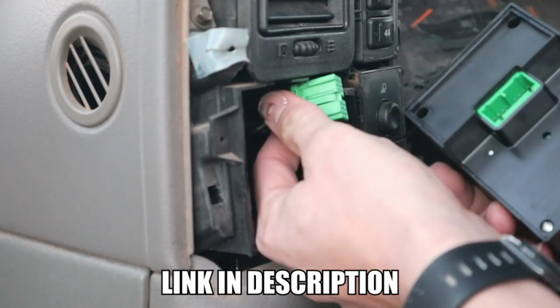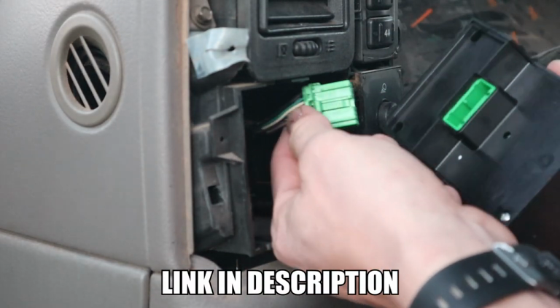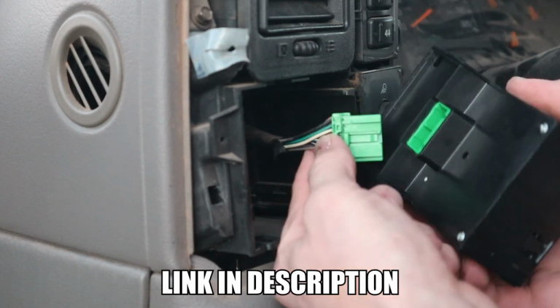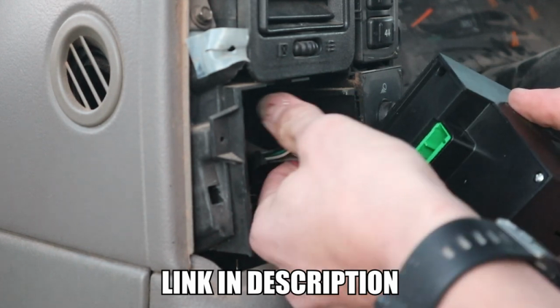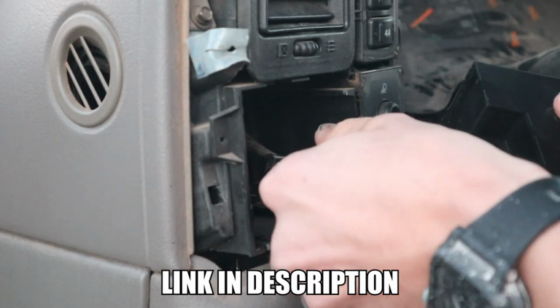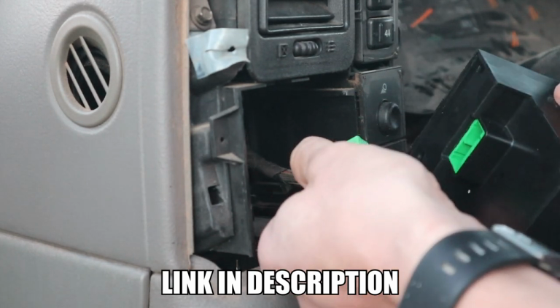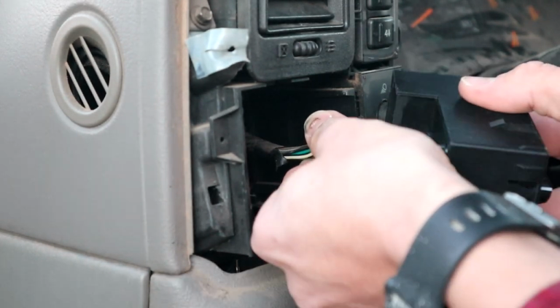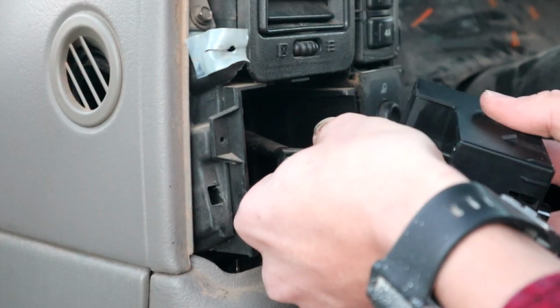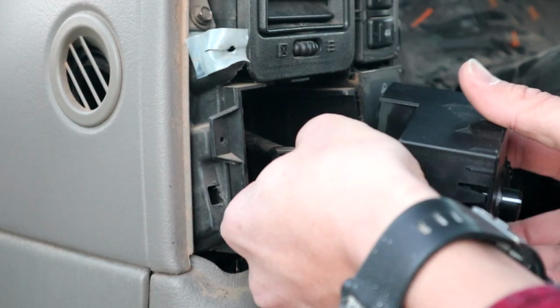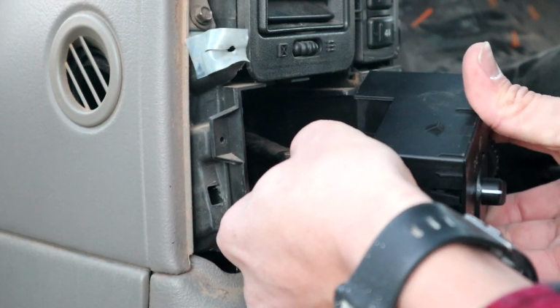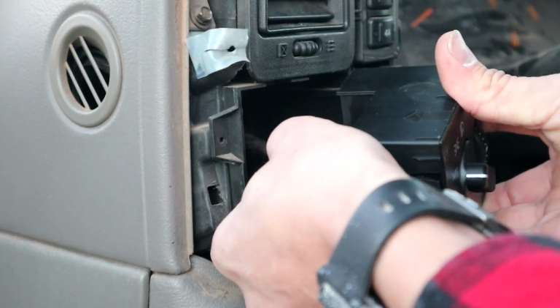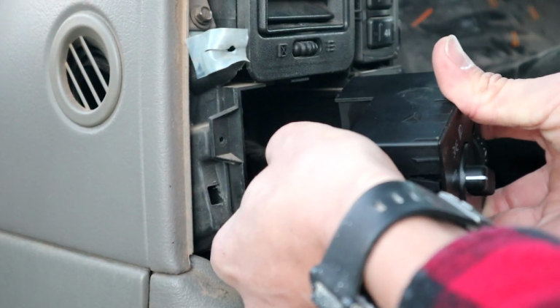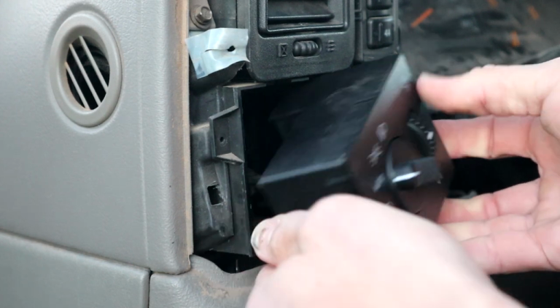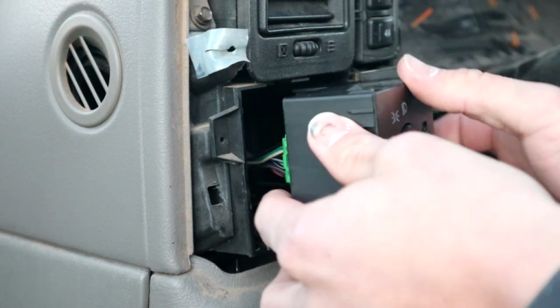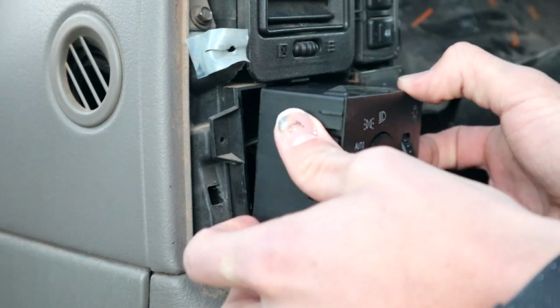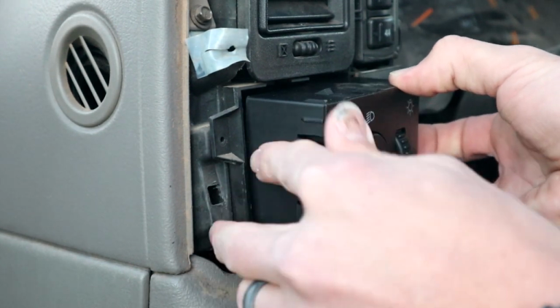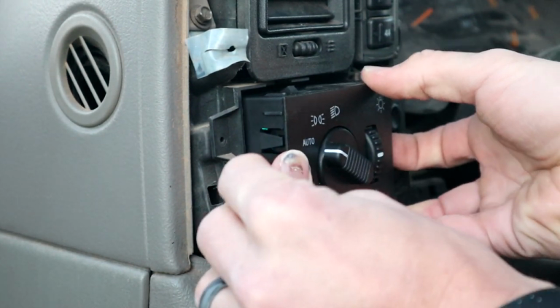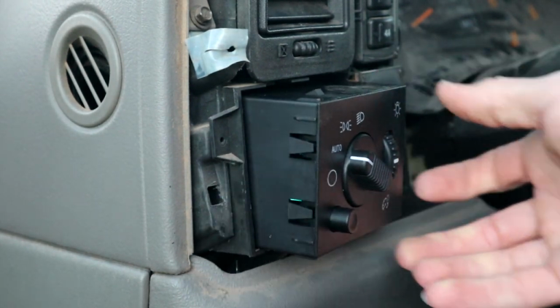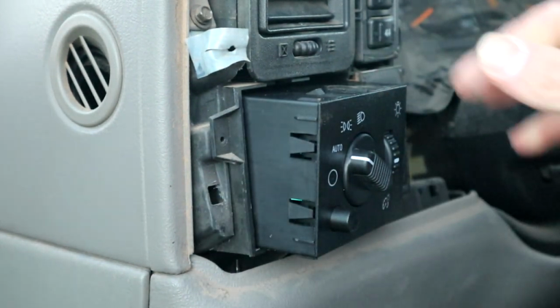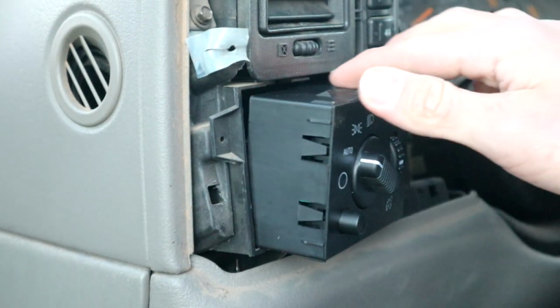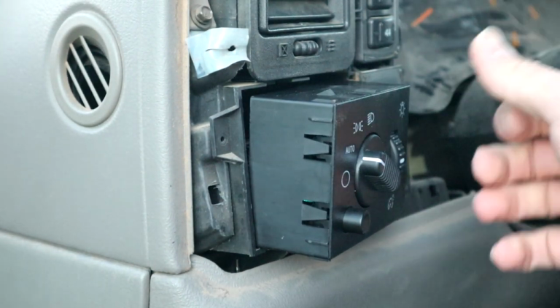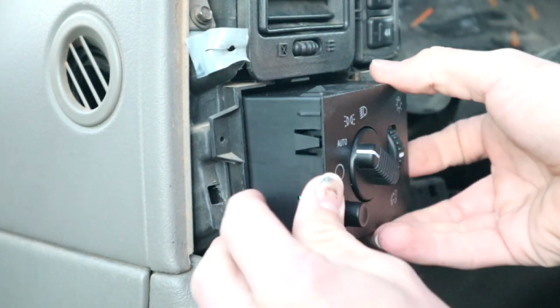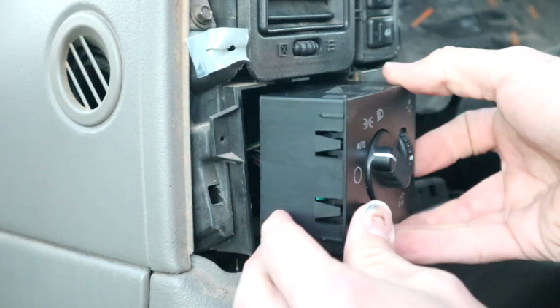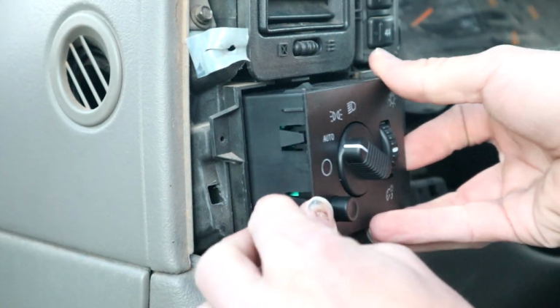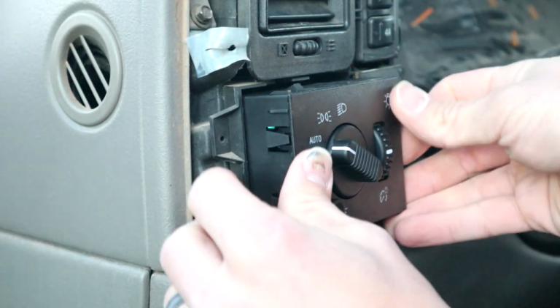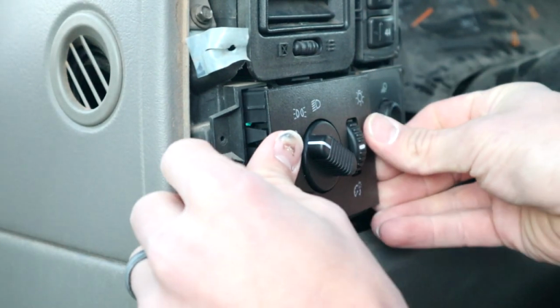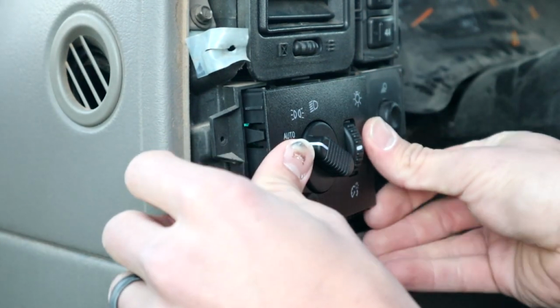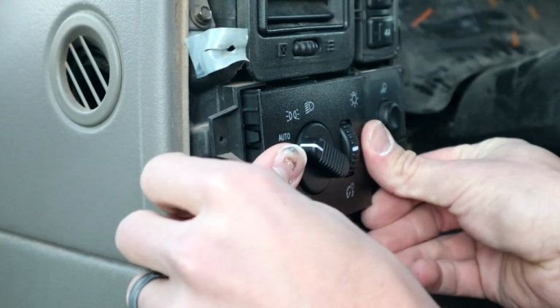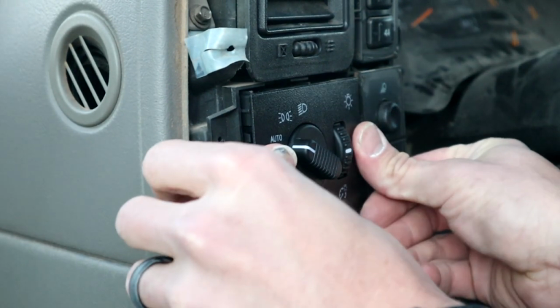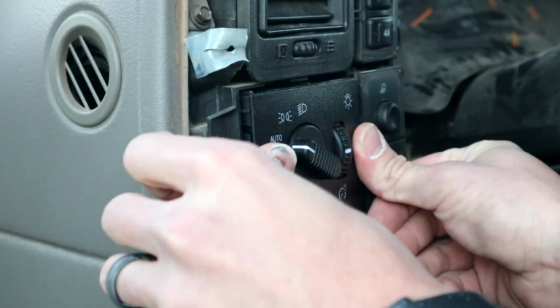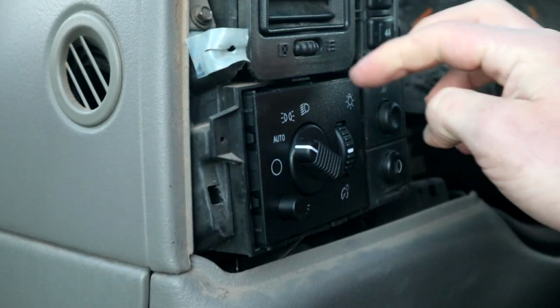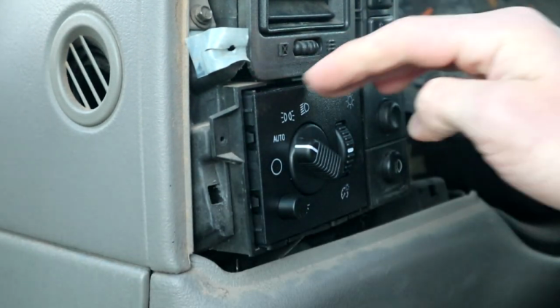Here's the new one. Just want to plug that in. Then that will just push back in just like that.